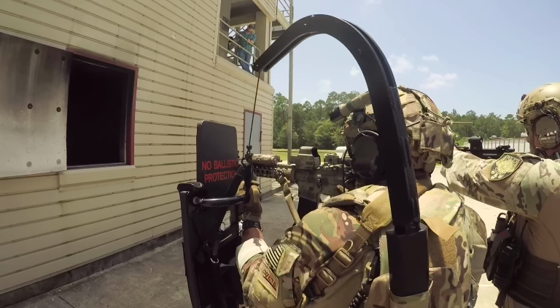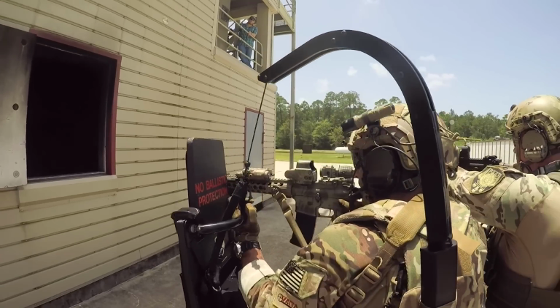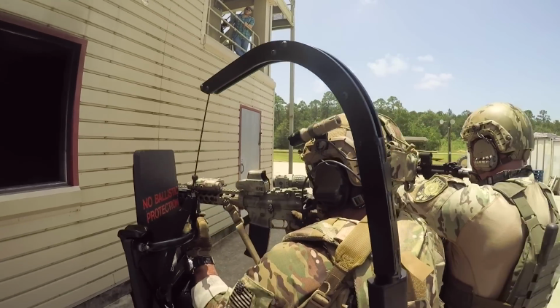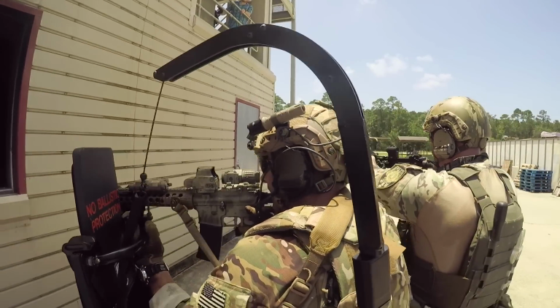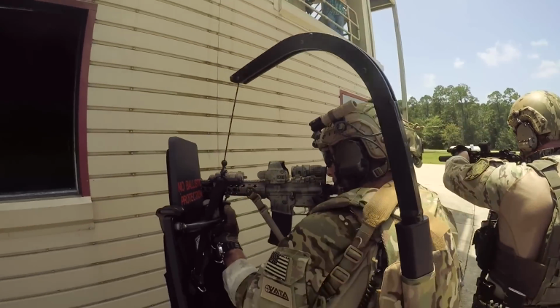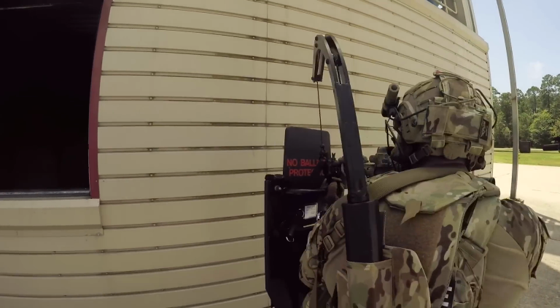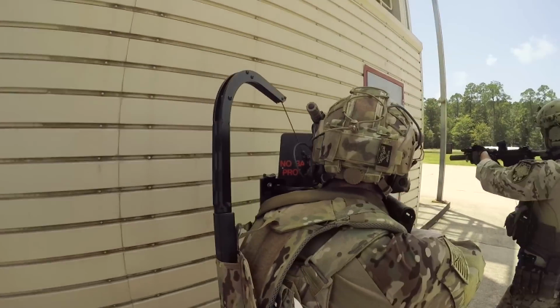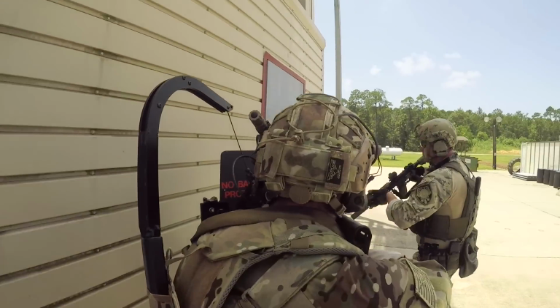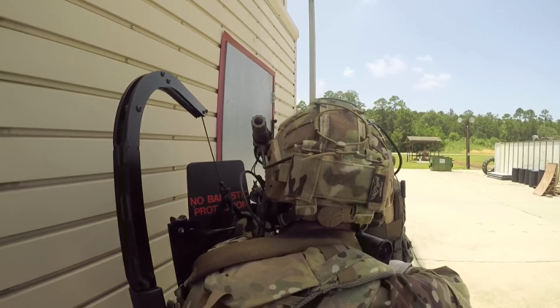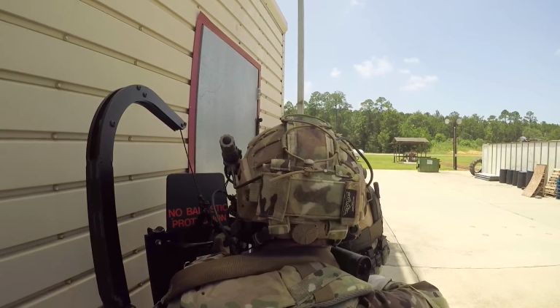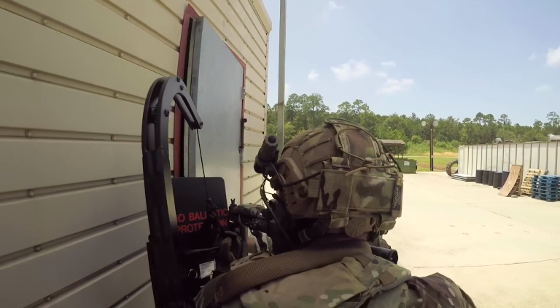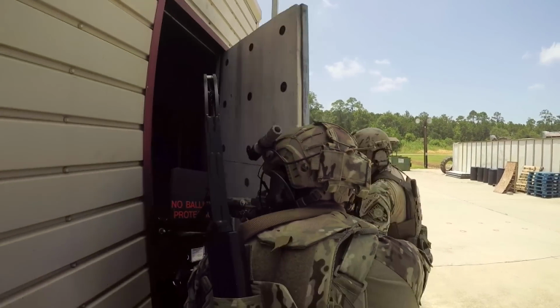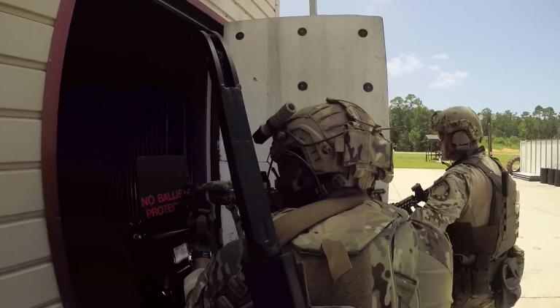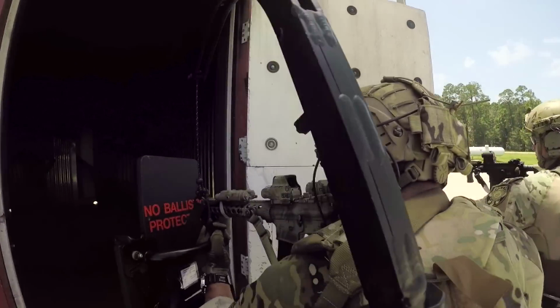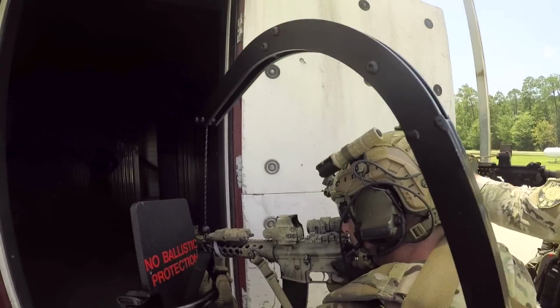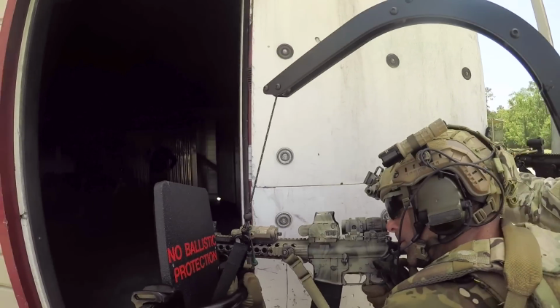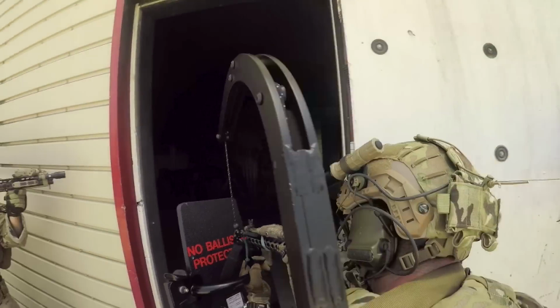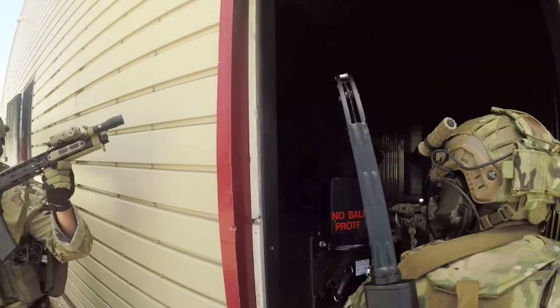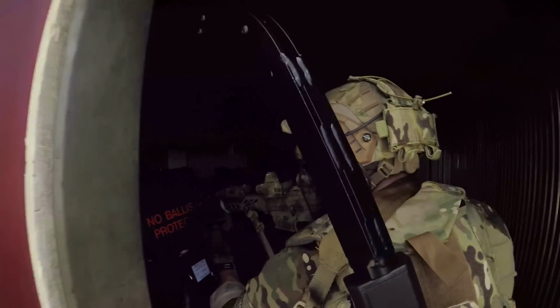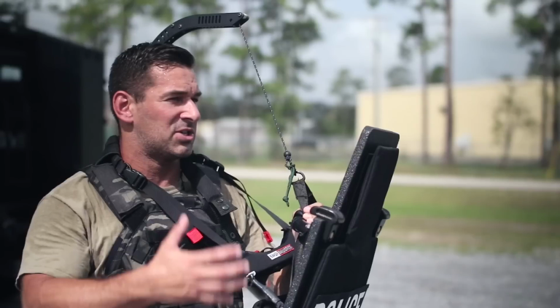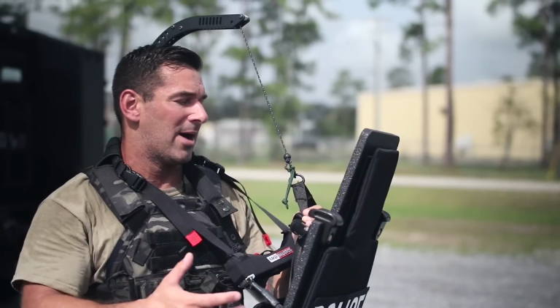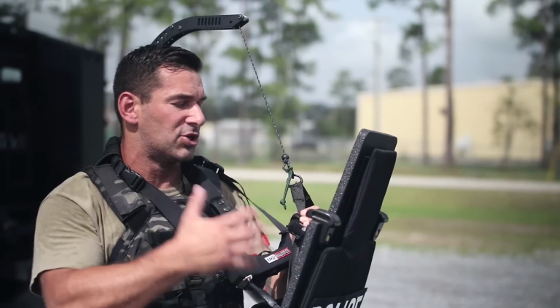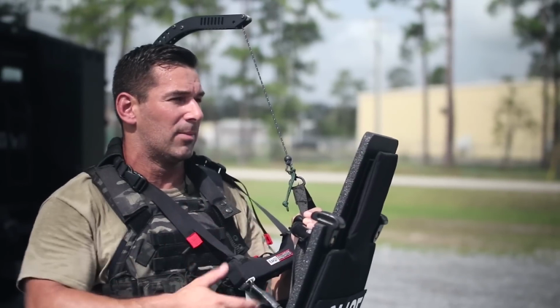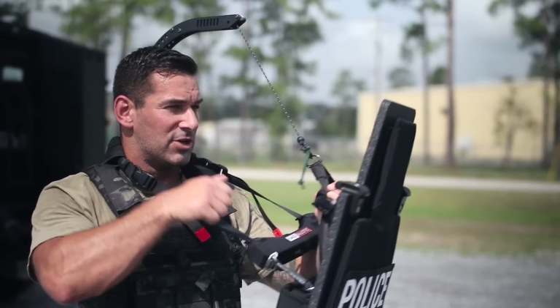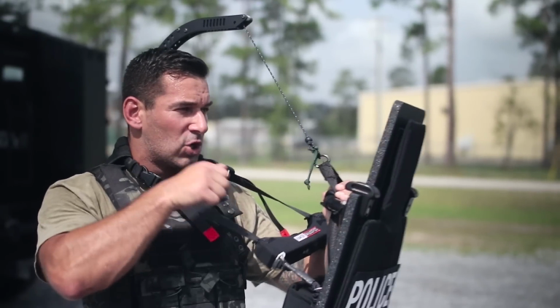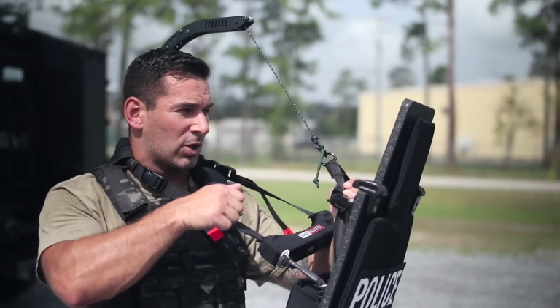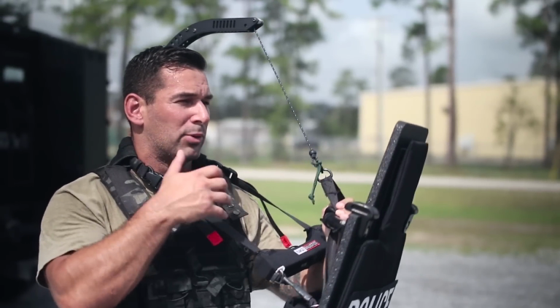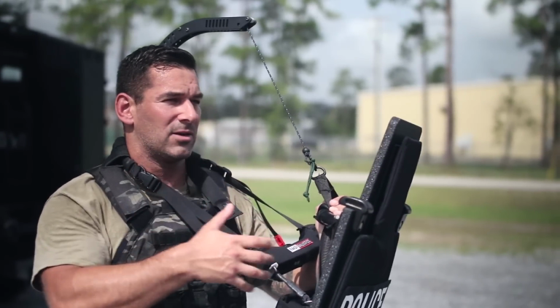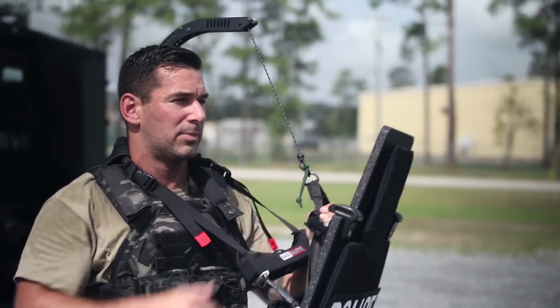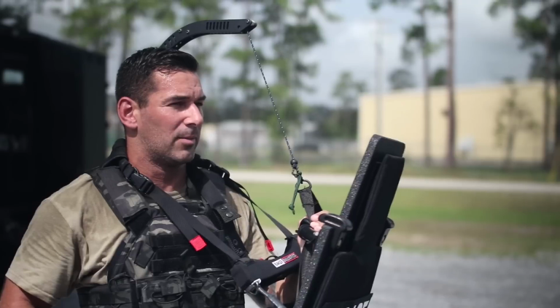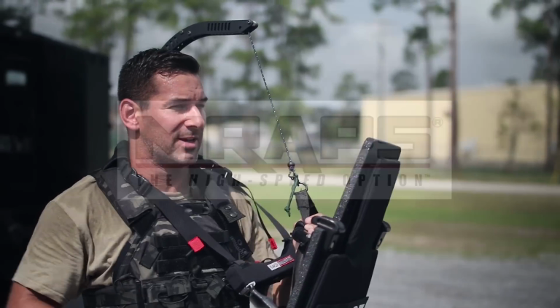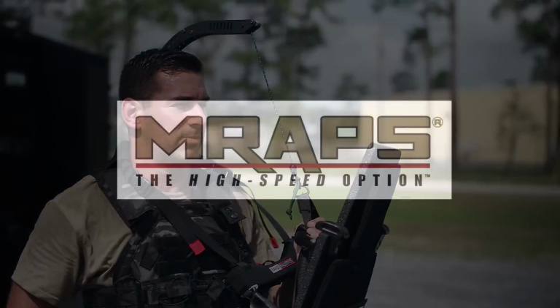It's giving that assaulter, that operator, a higher level of versatility and much longer endurance — which is what our mission is about. Endurance, going to target, protecting our team, protecting our buddy, and getting the job done.